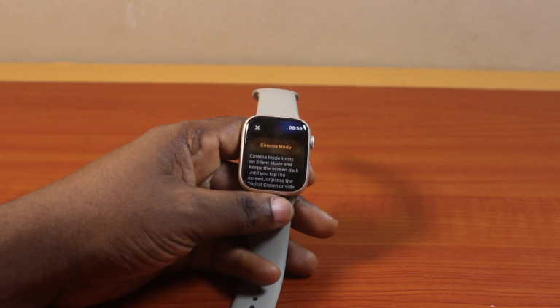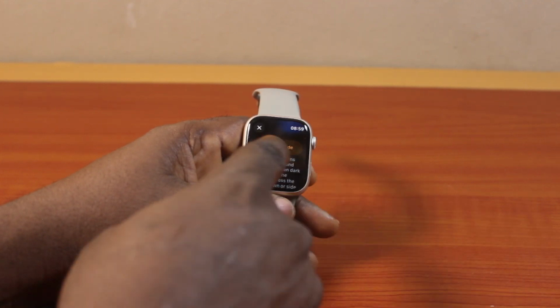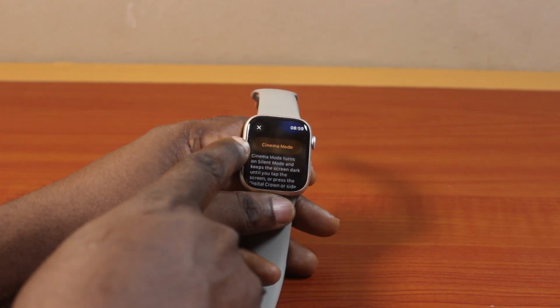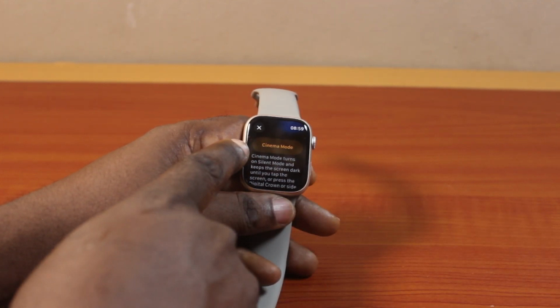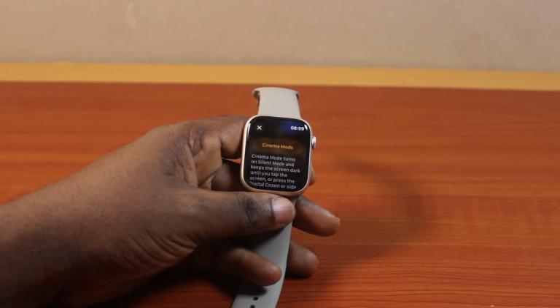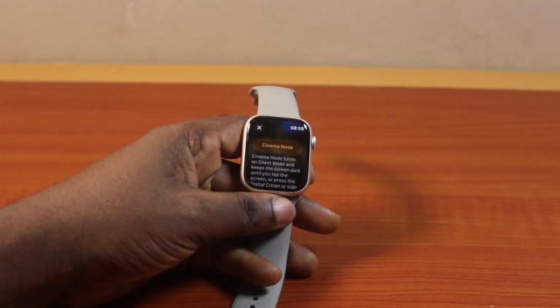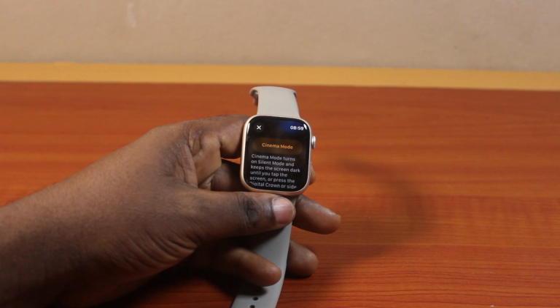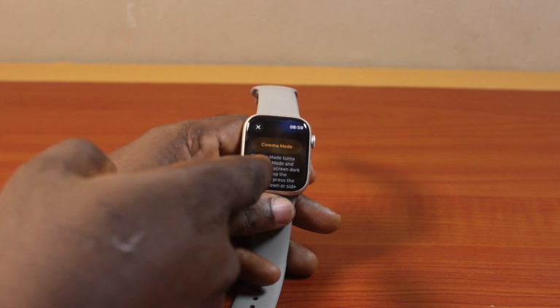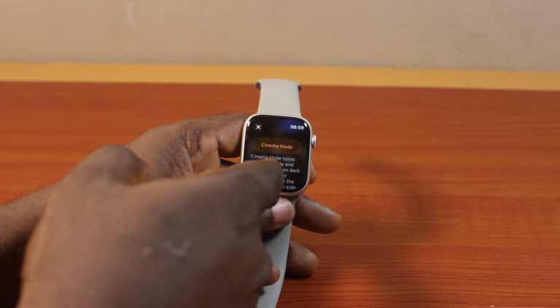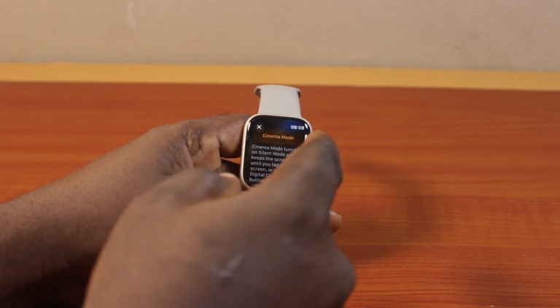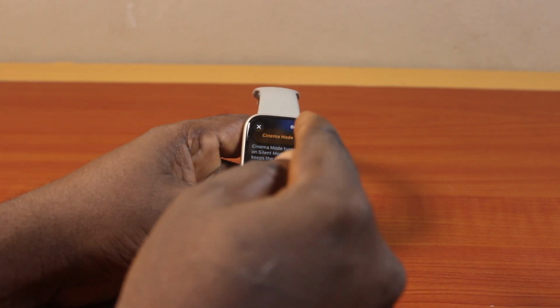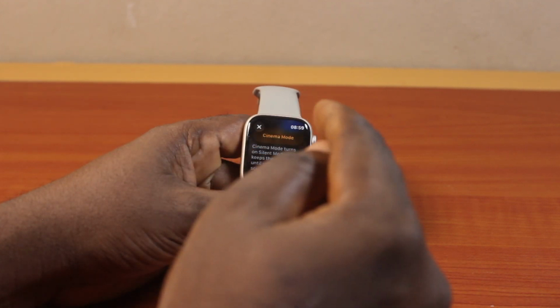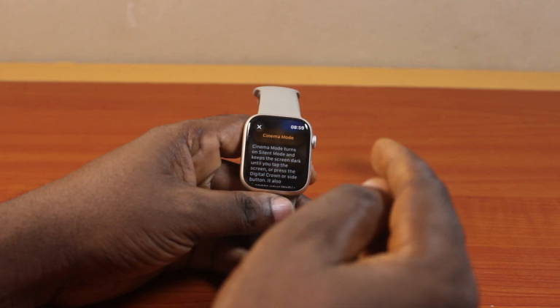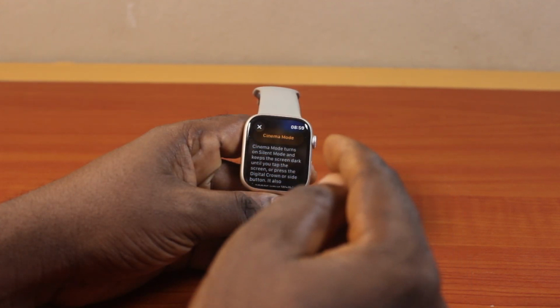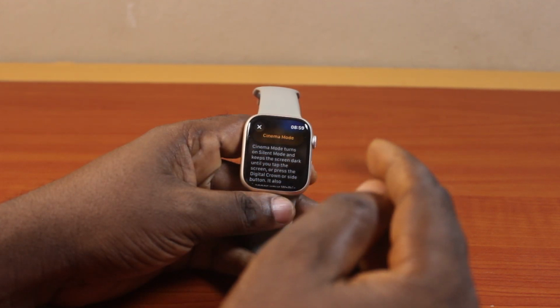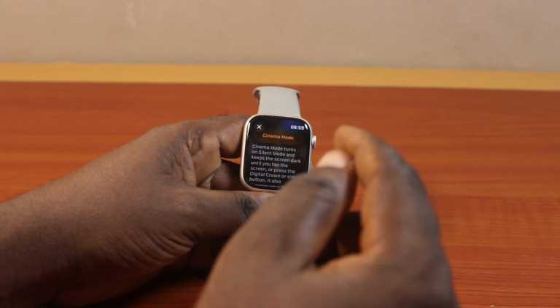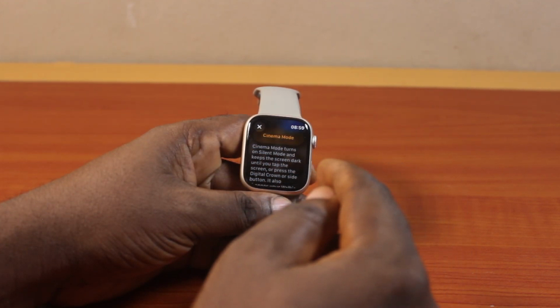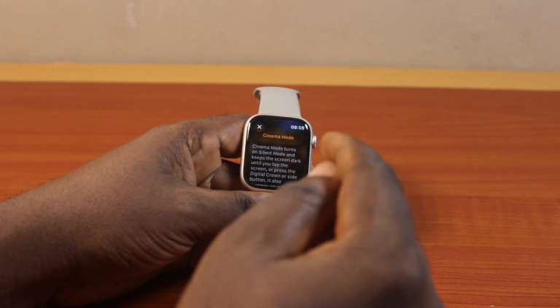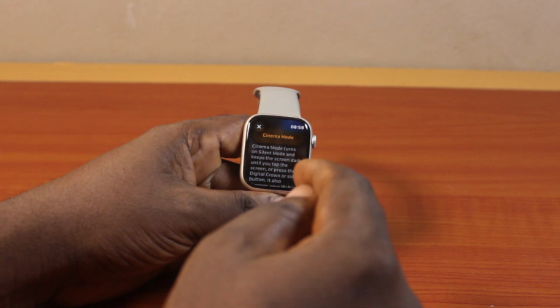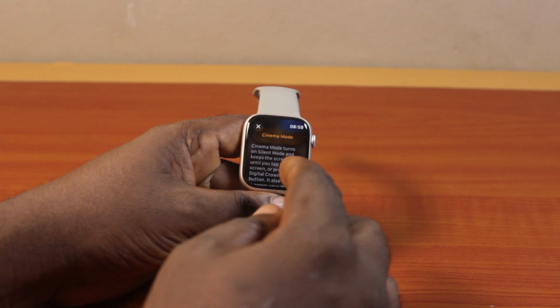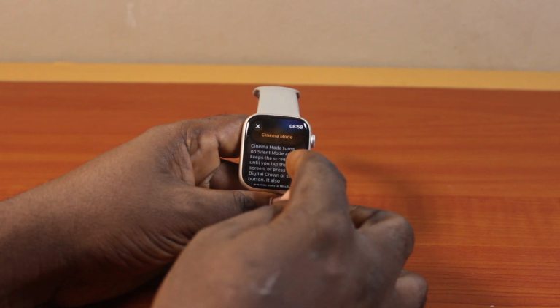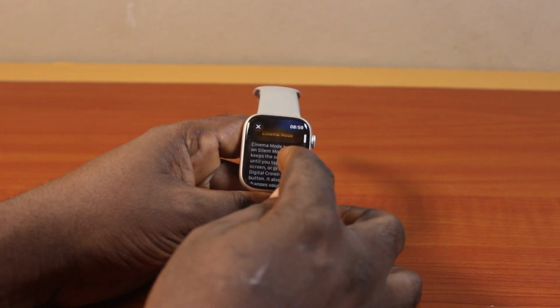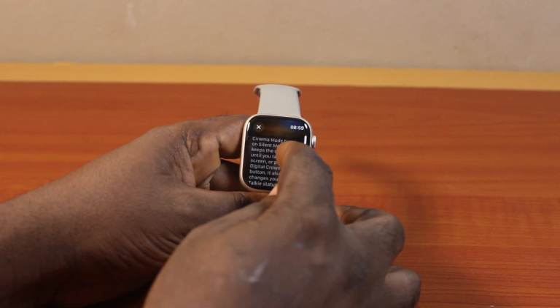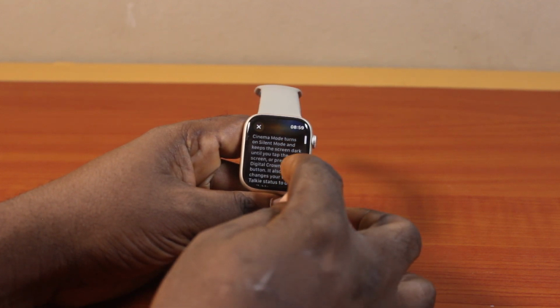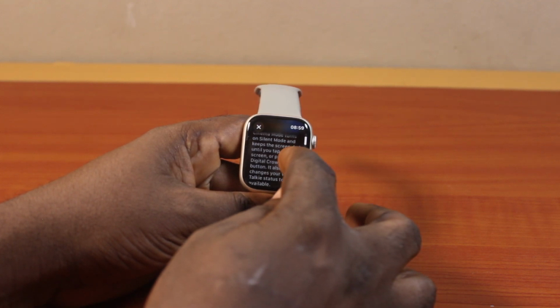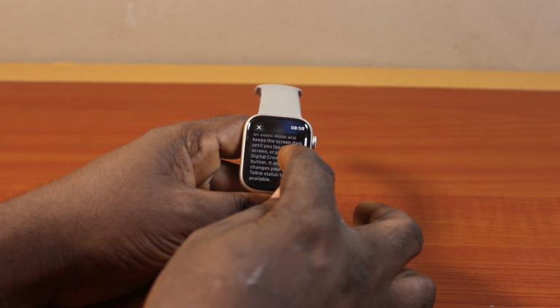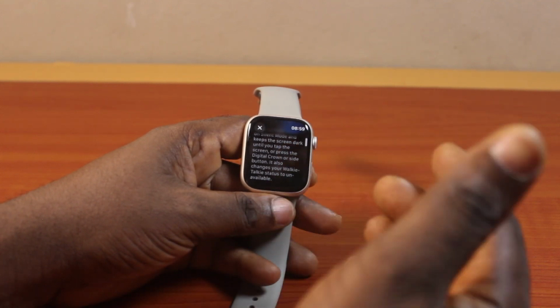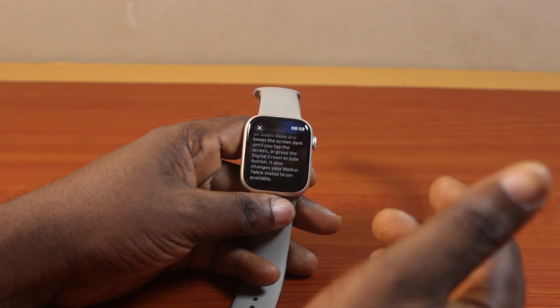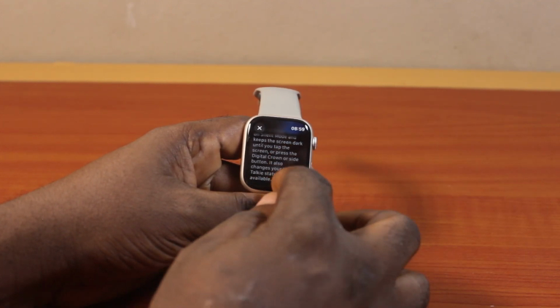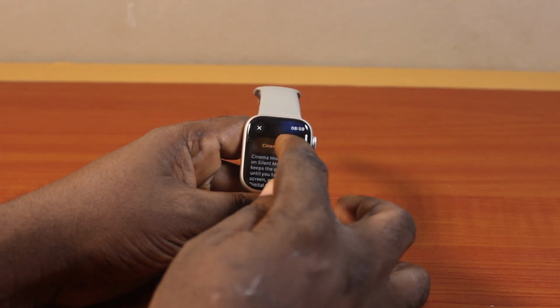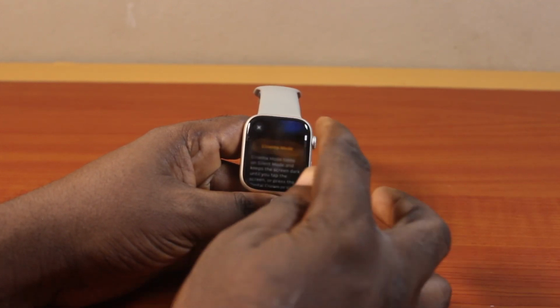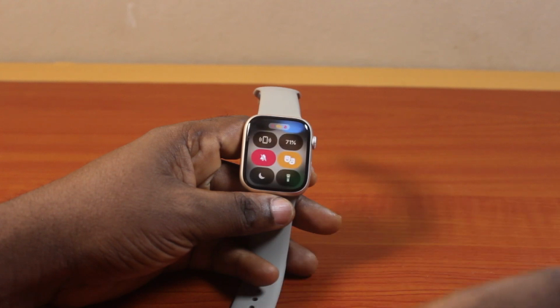Once you click on the cinema mode icon, you'll see cinema mode. This is going to turn silent mode on and keep the screen dark until you tap the screen or press the Digital Crown or side button. It also changes your Hey Siri status to unavailable. Then go ahead and tap cinema mode.